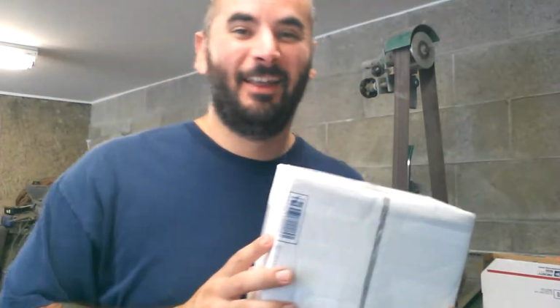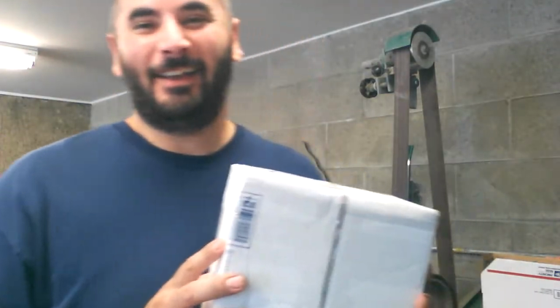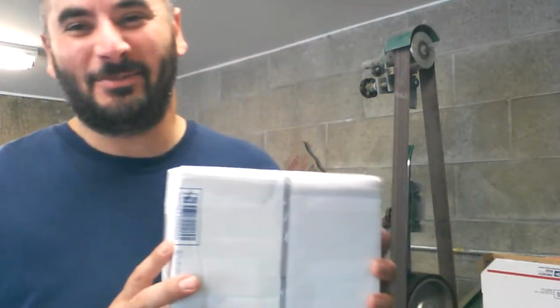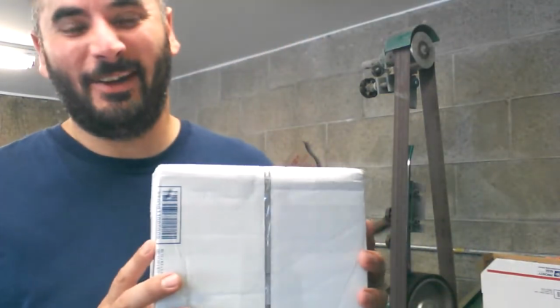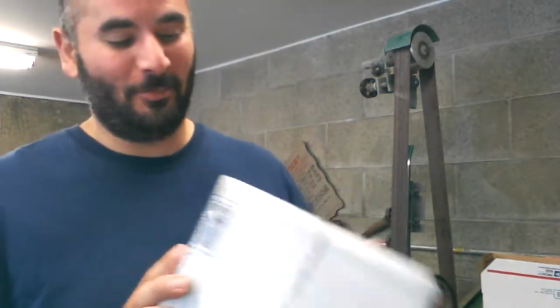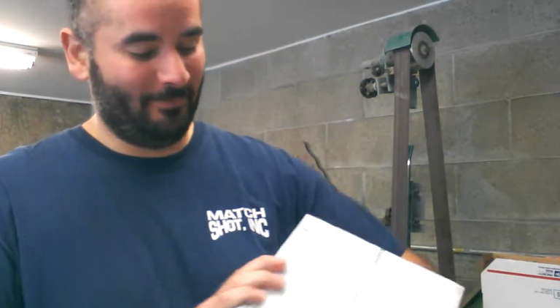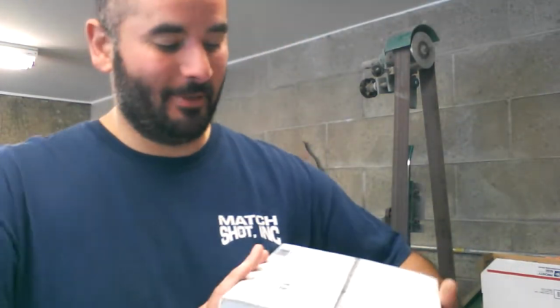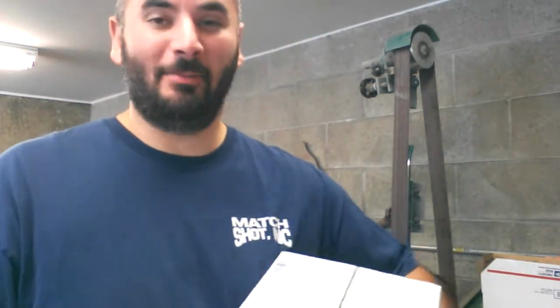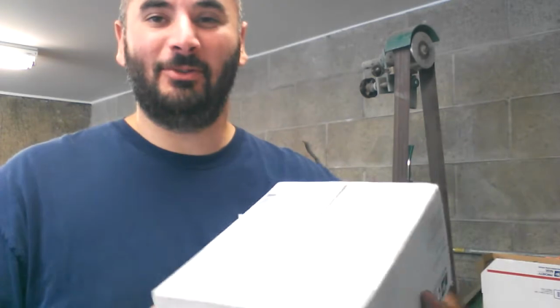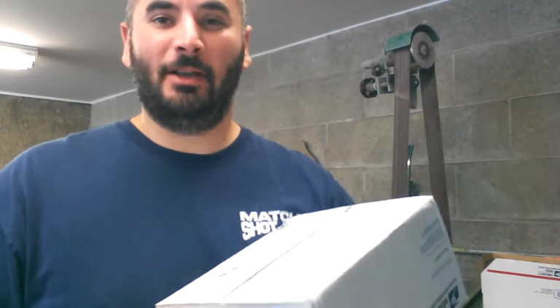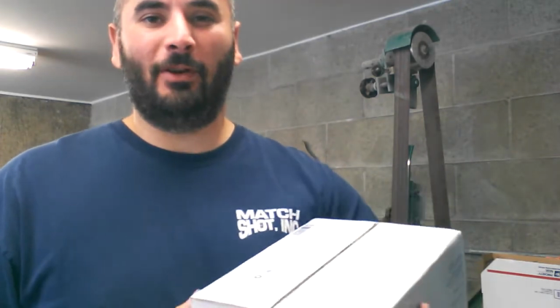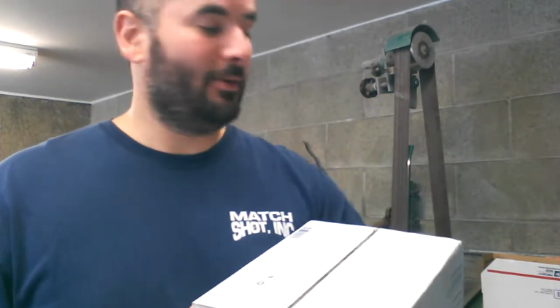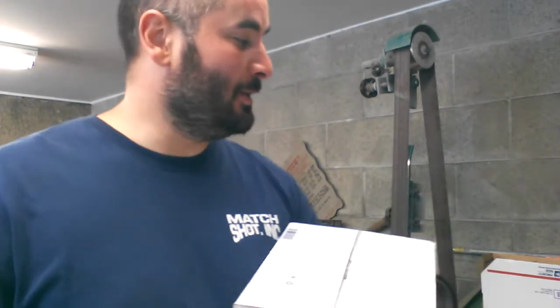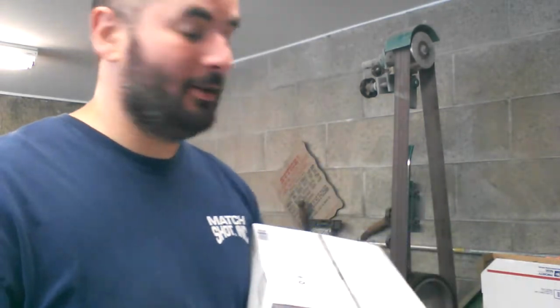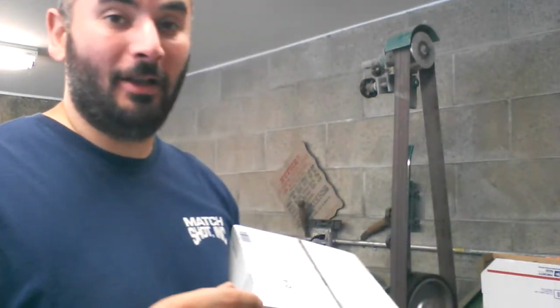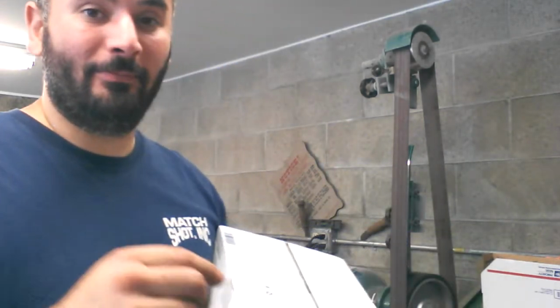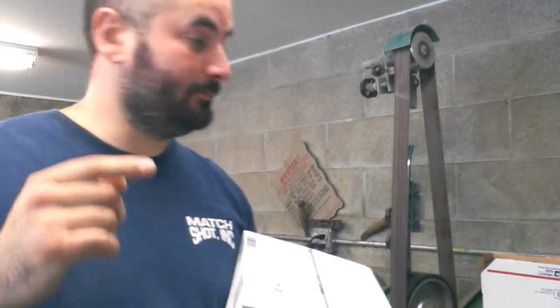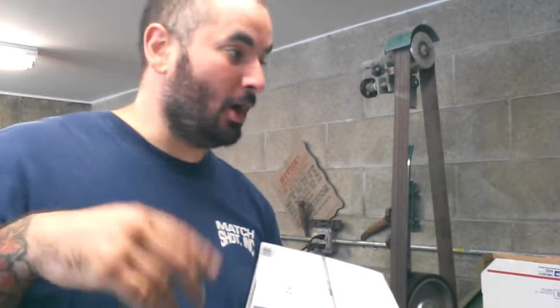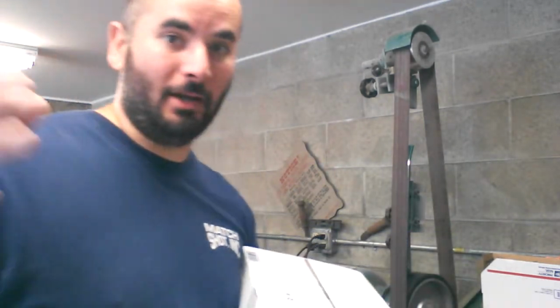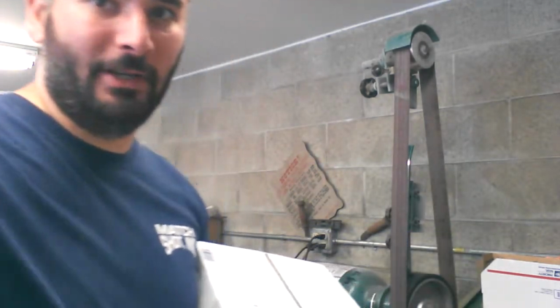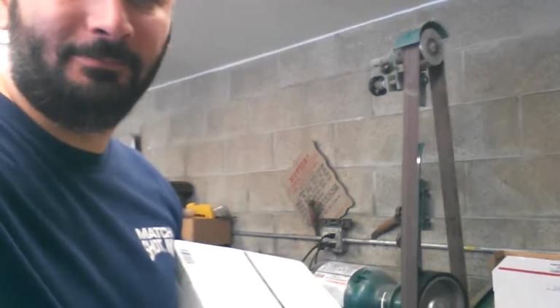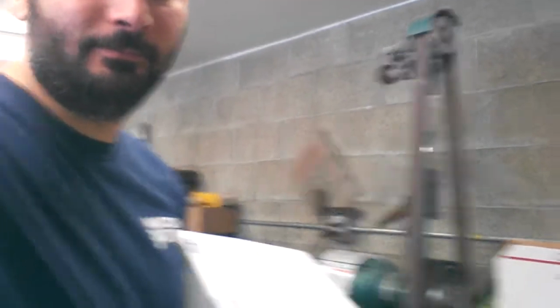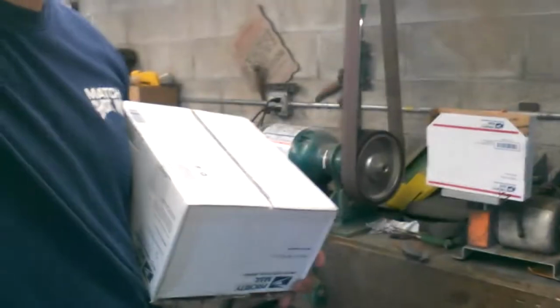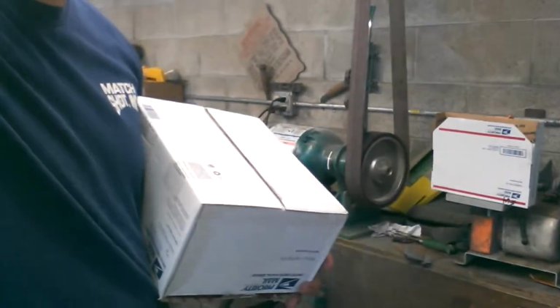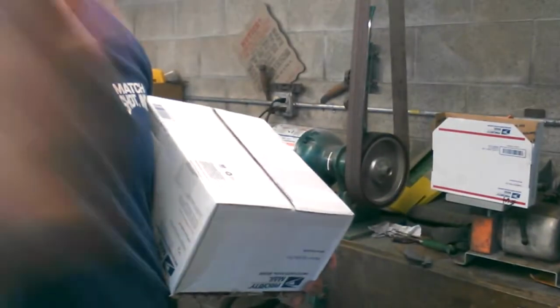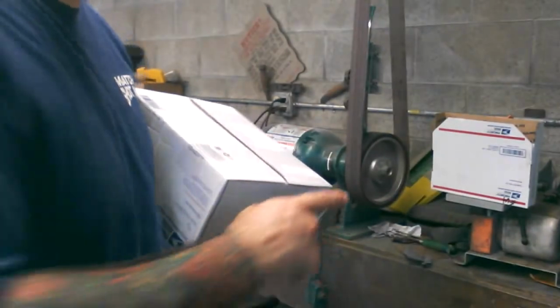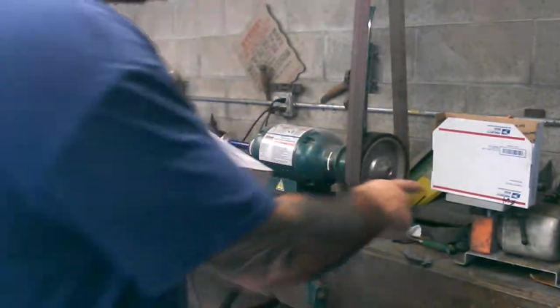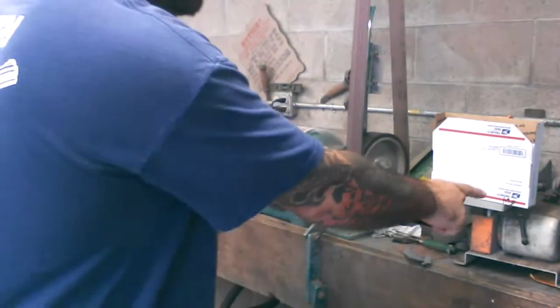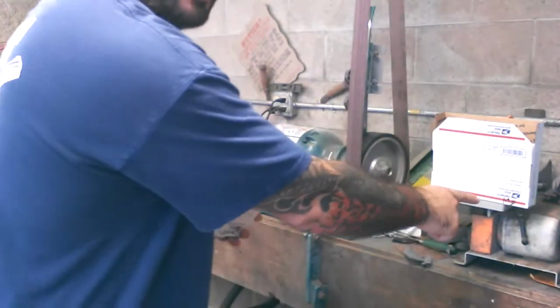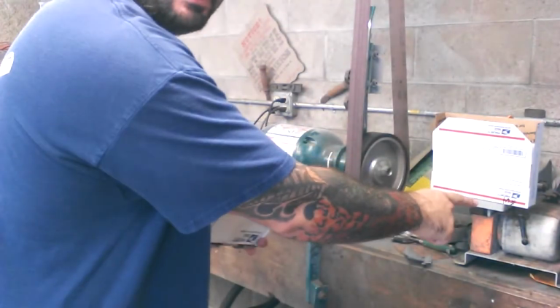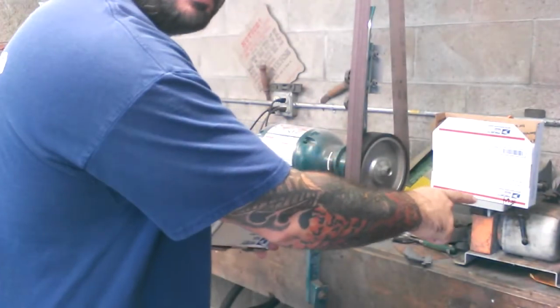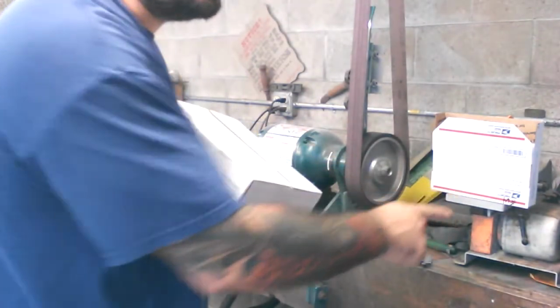I got to get some Rusty Rags opened up, so I might as well do a very expedient unboxing video so I can put a Rusty Rags kit in number 64.